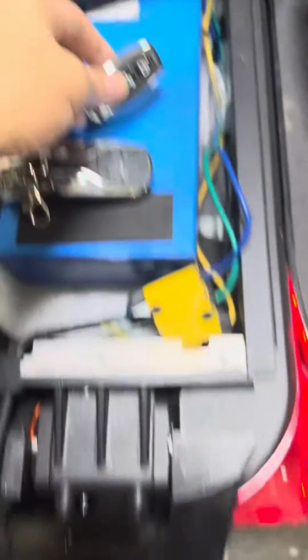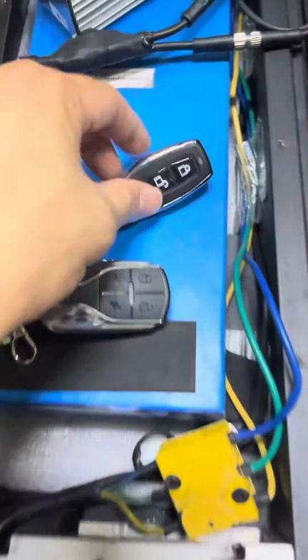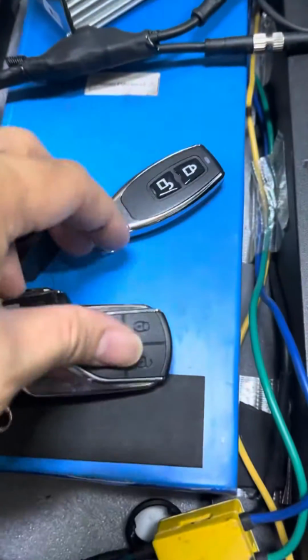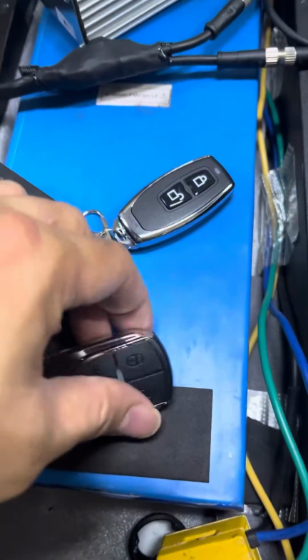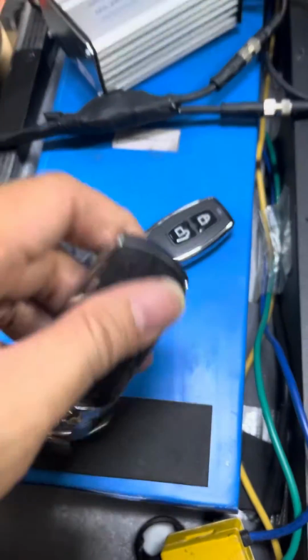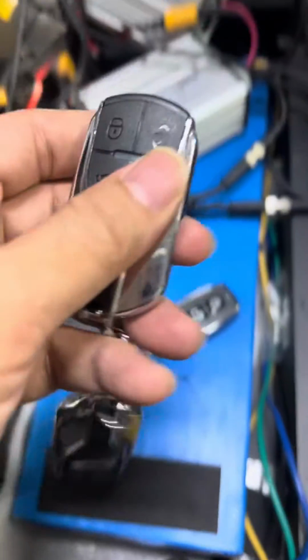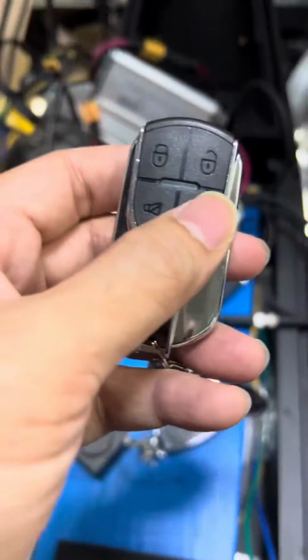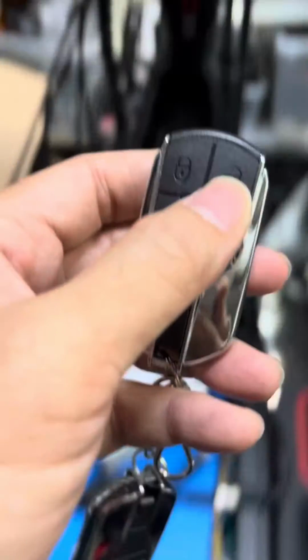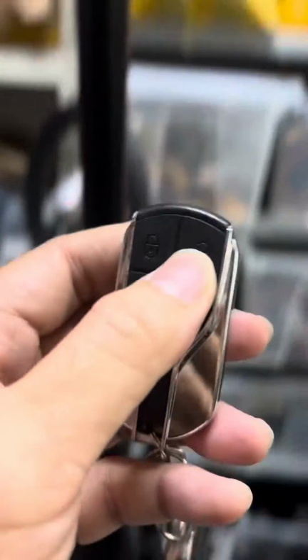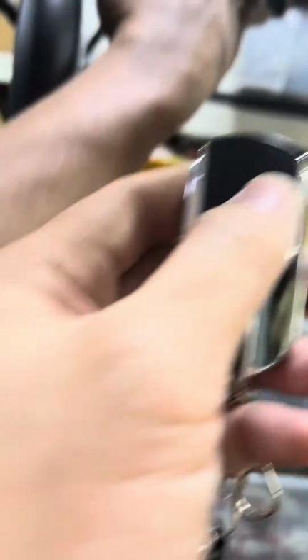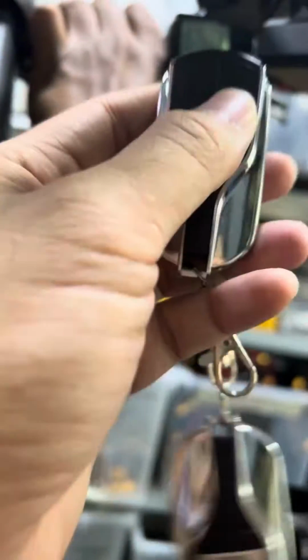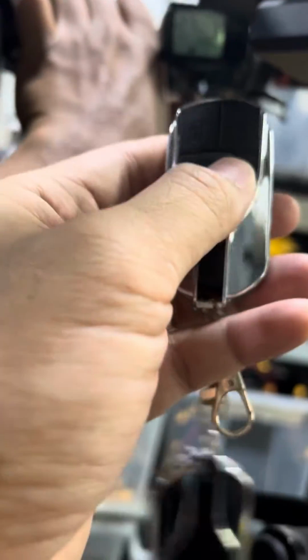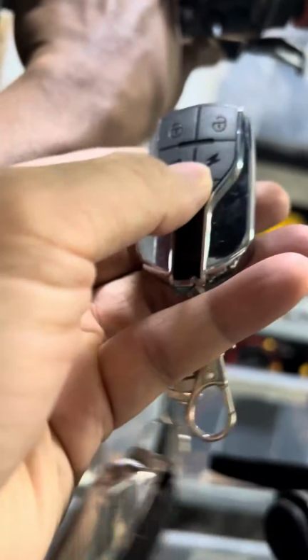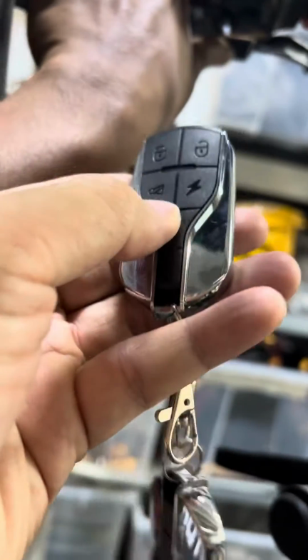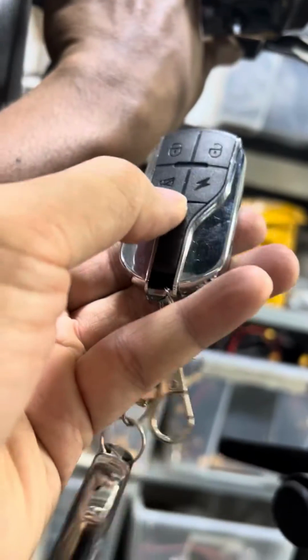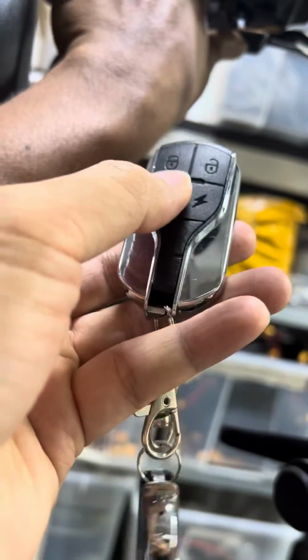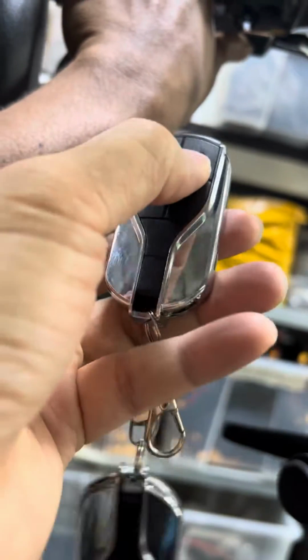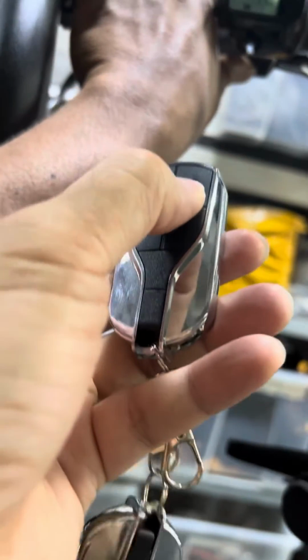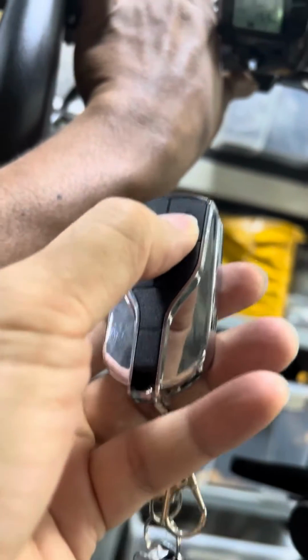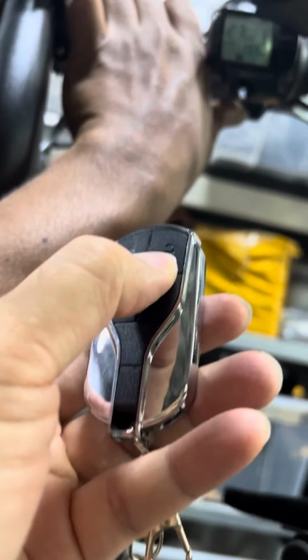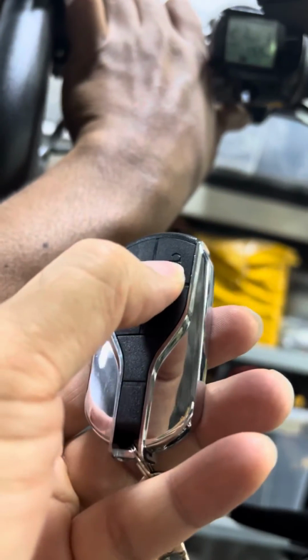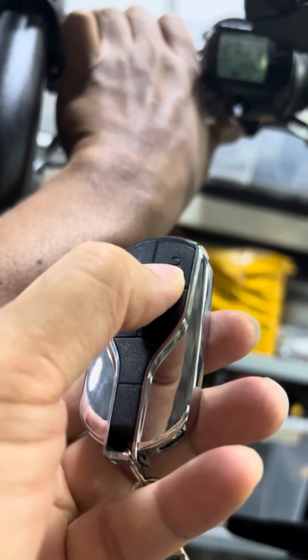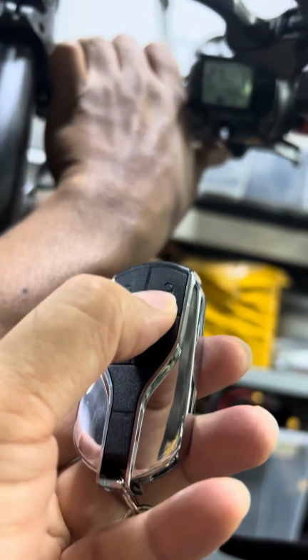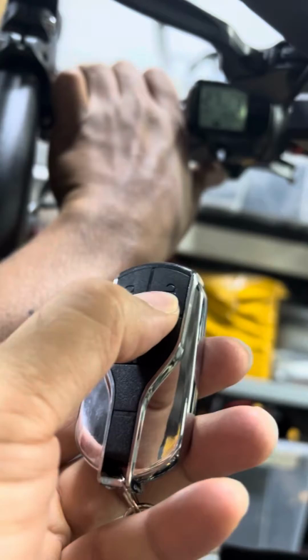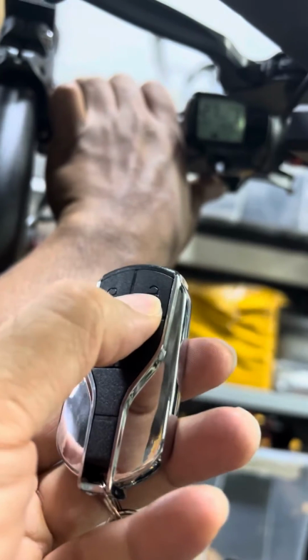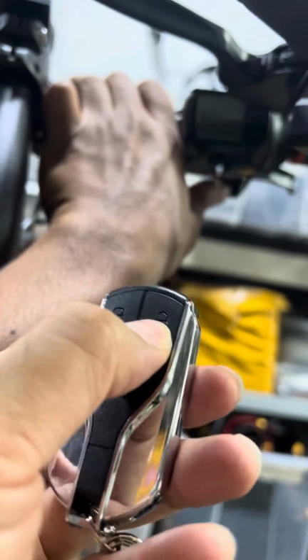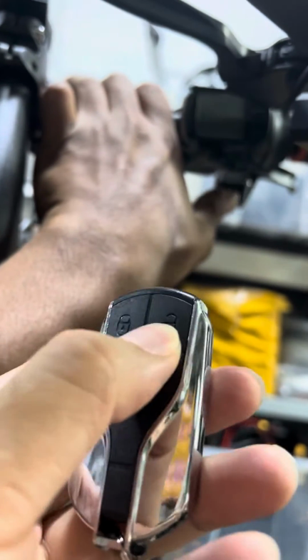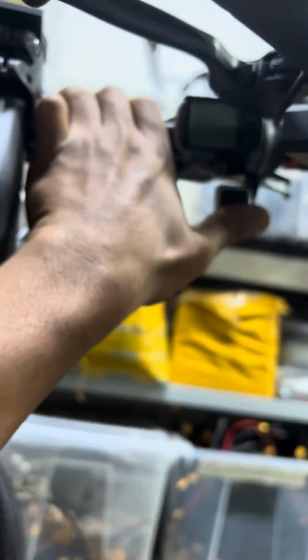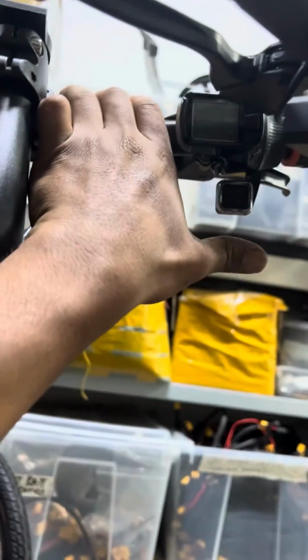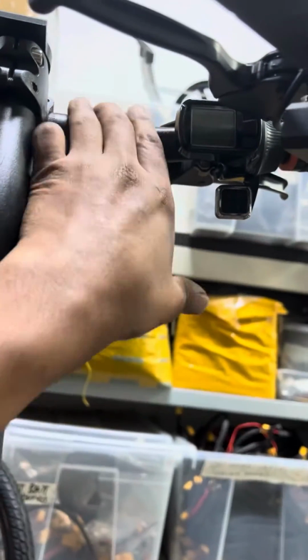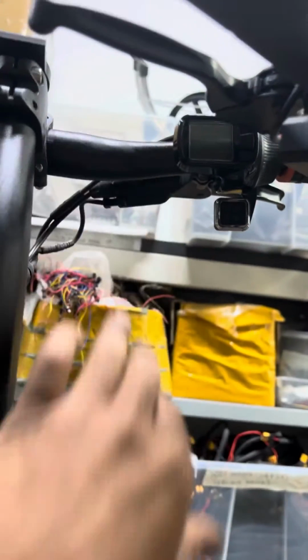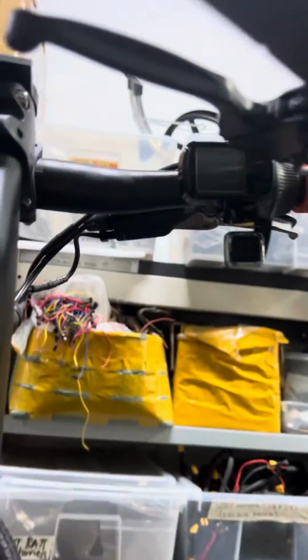And of course, when you deactivate the immobilizer — when you turn it off — it shuts off the whole thing.